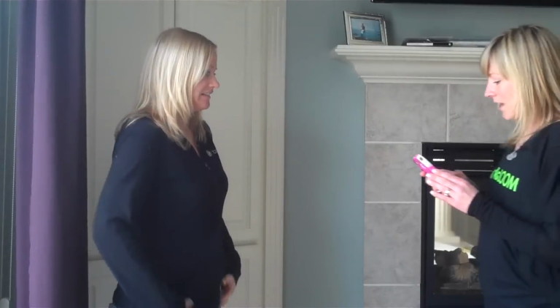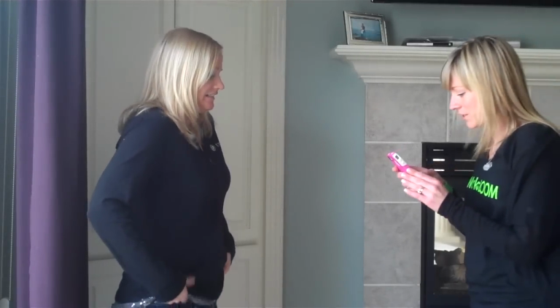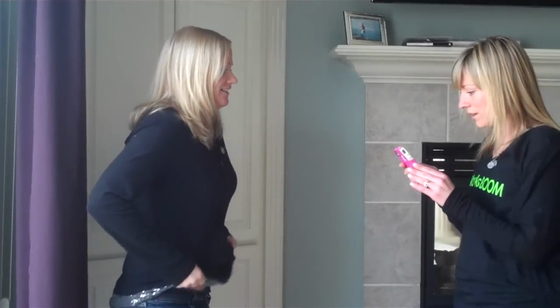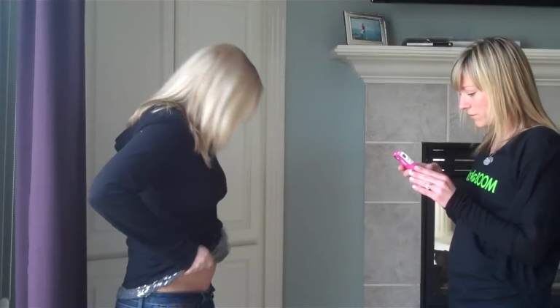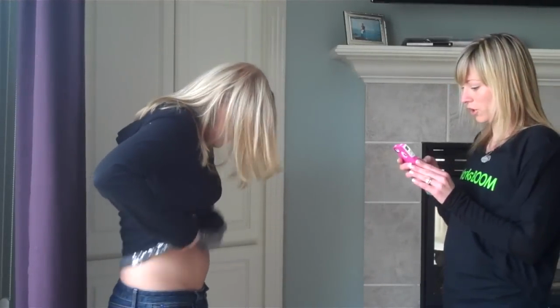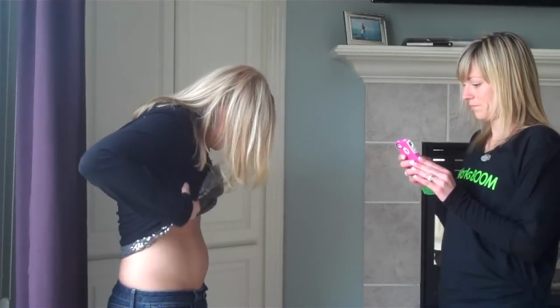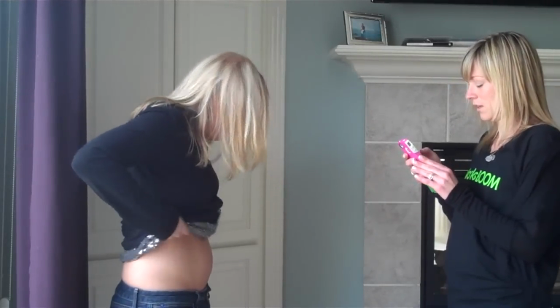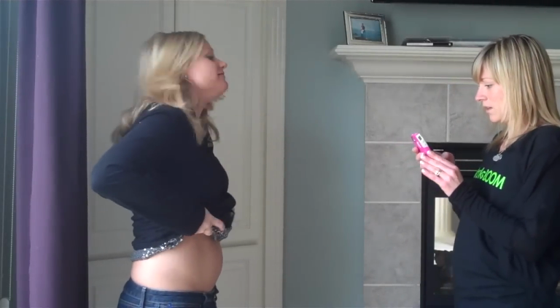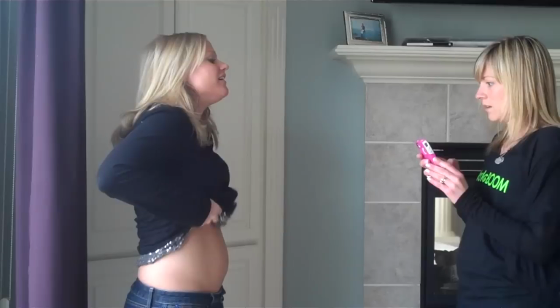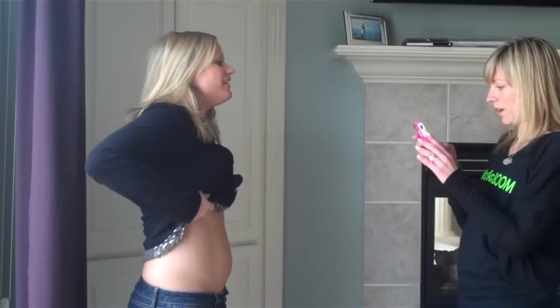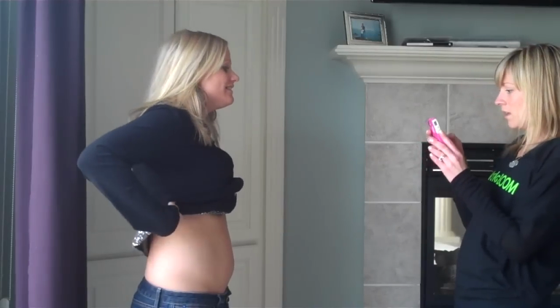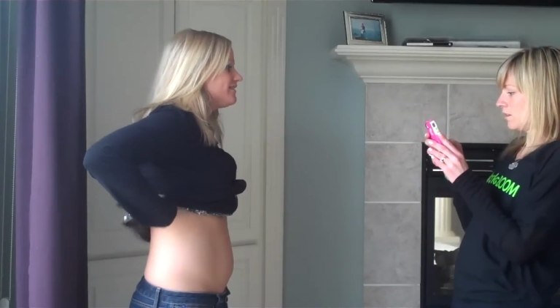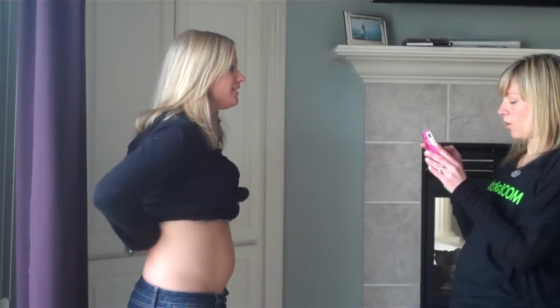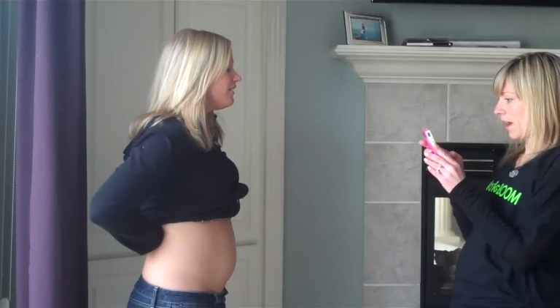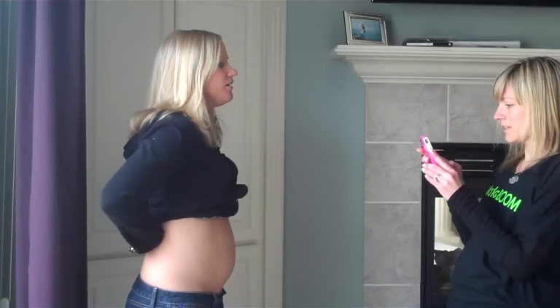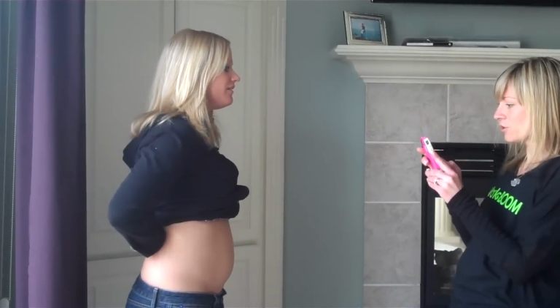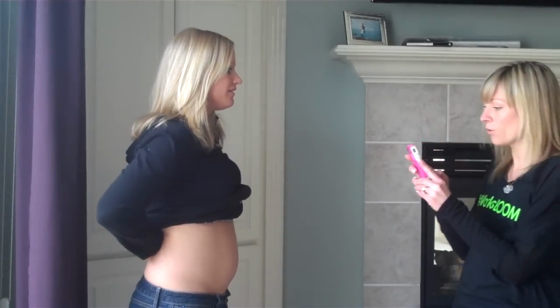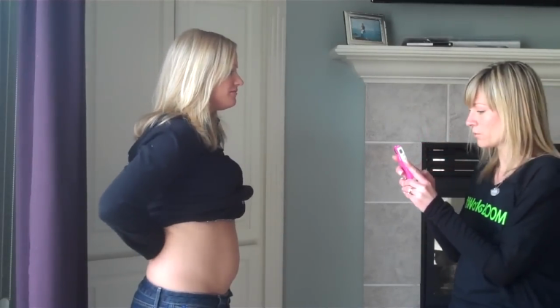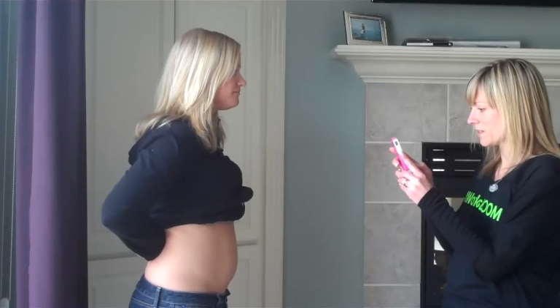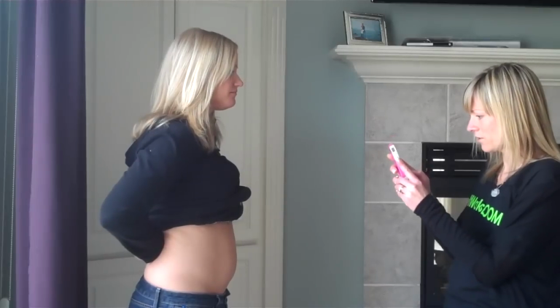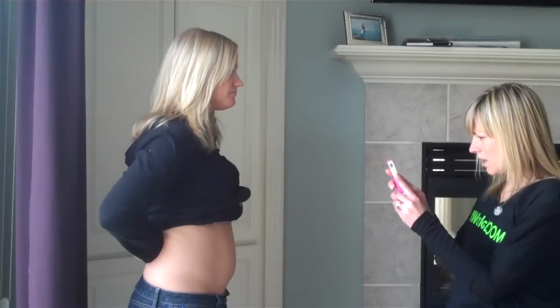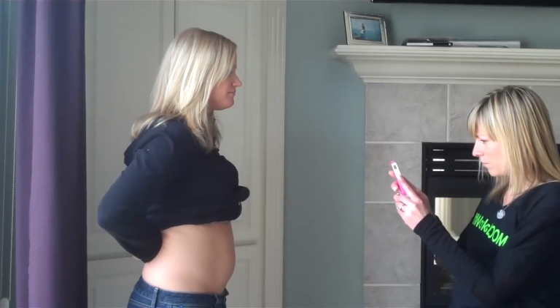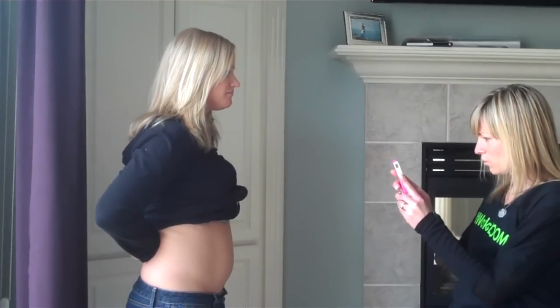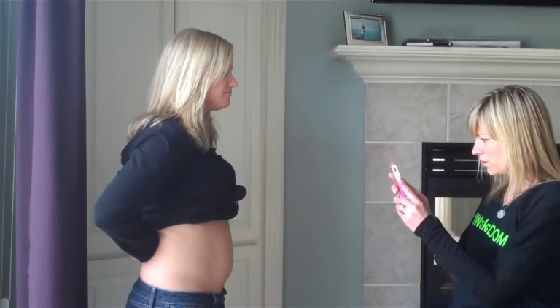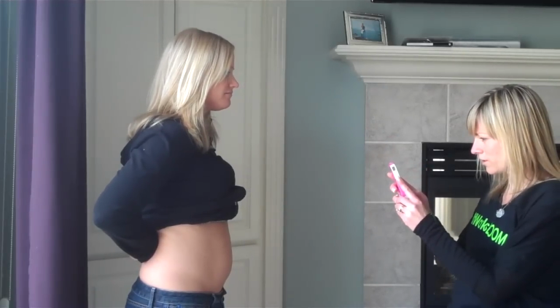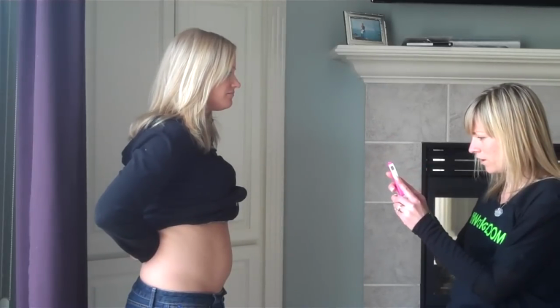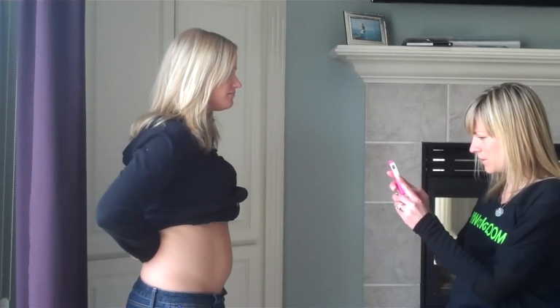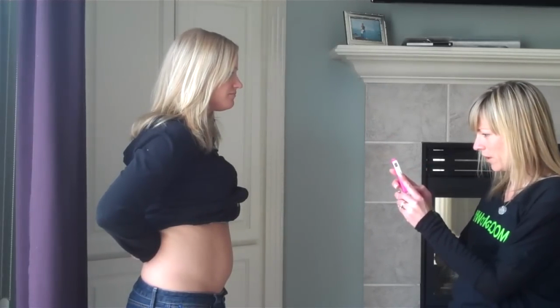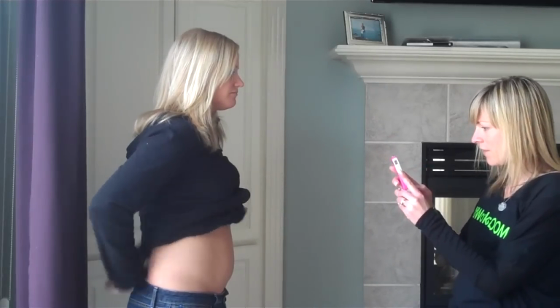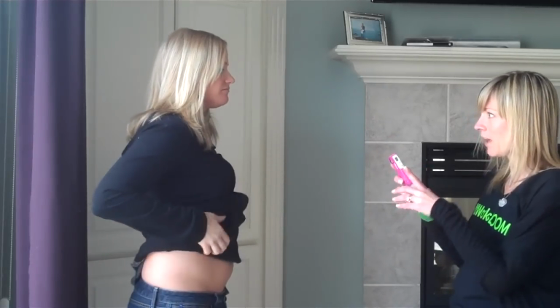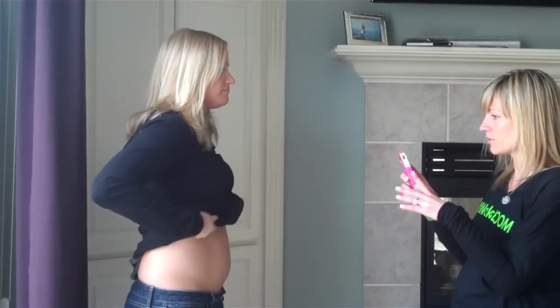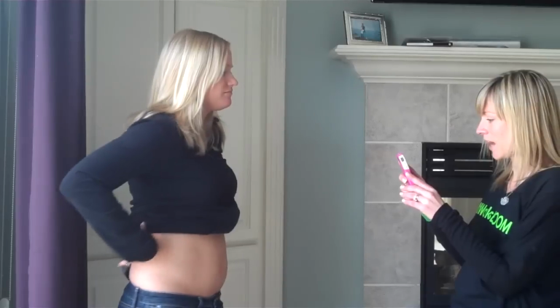I'm going to go ahead and have you lift up your shirt. So I like to take two photos when I start — we're going to do one just of the abdominal area, and then I'm going to have you turn to the side.